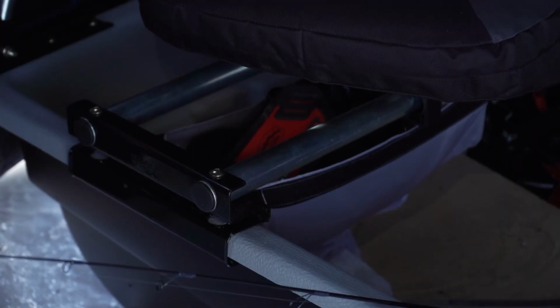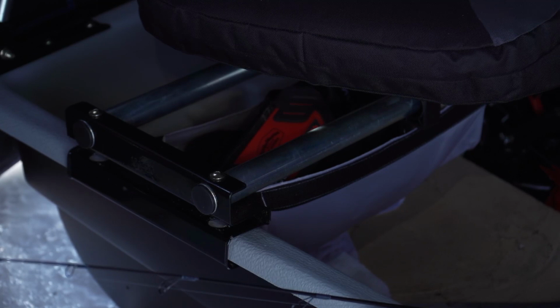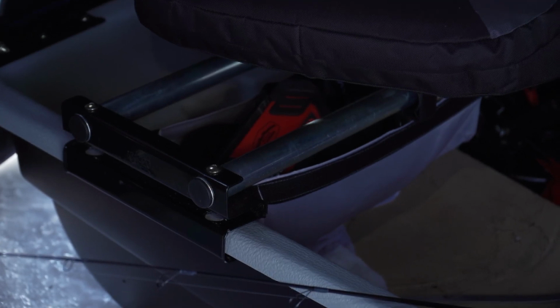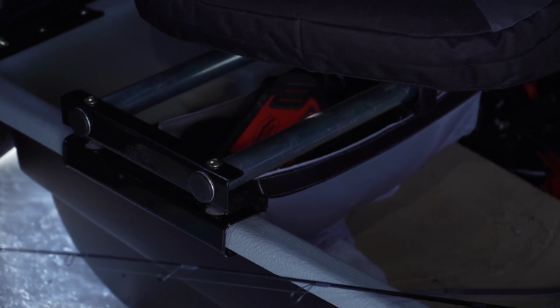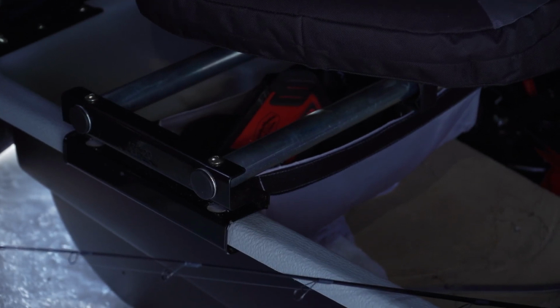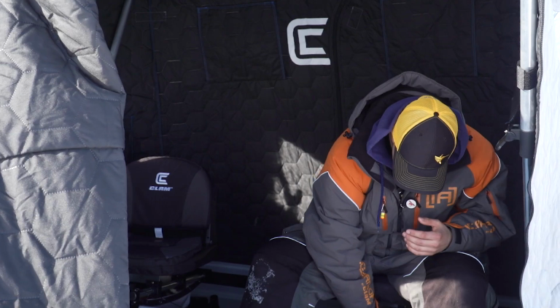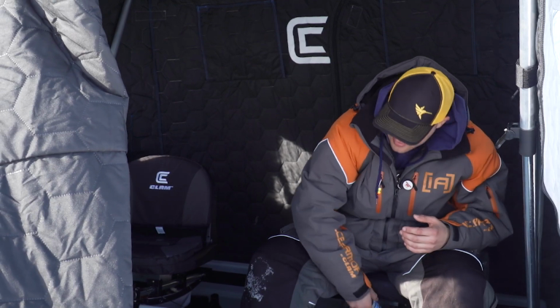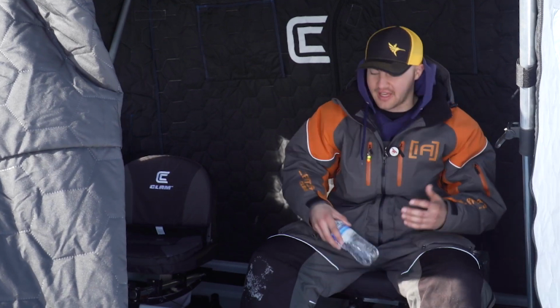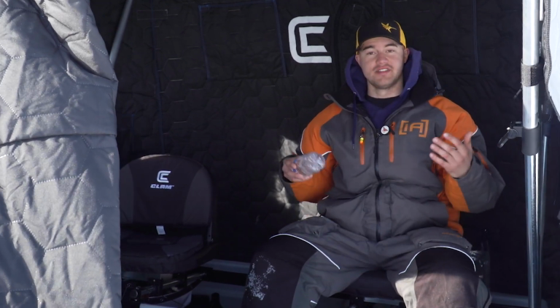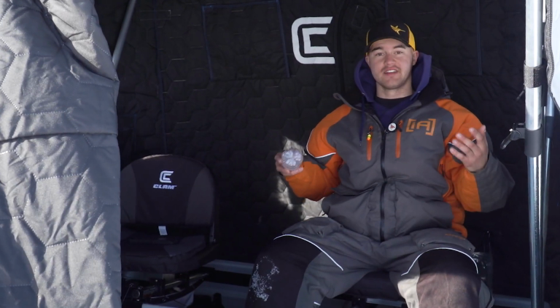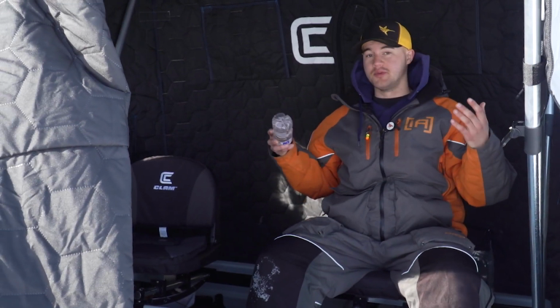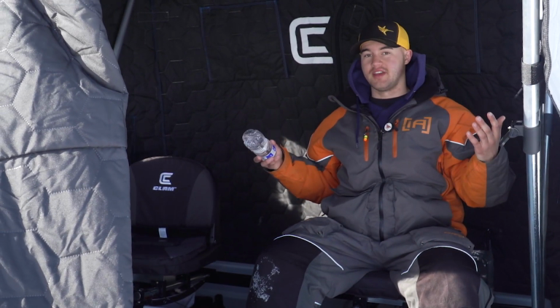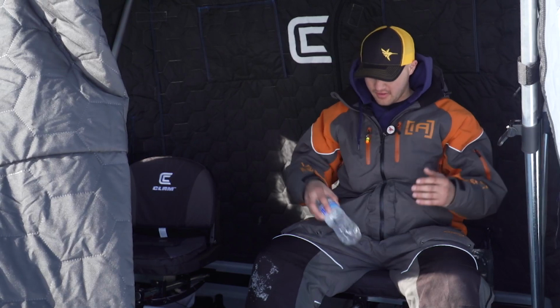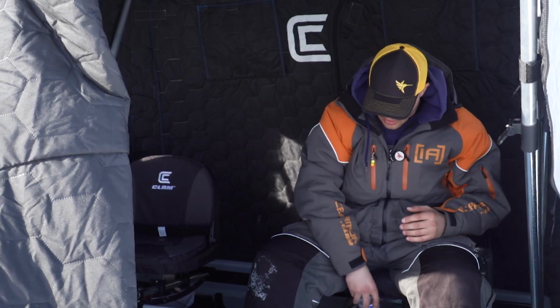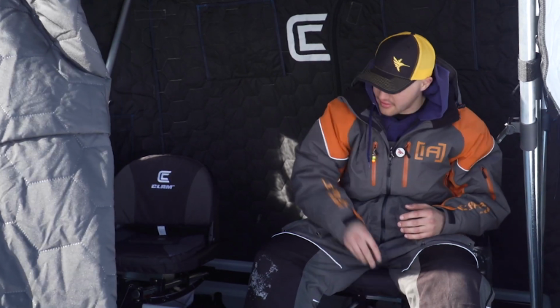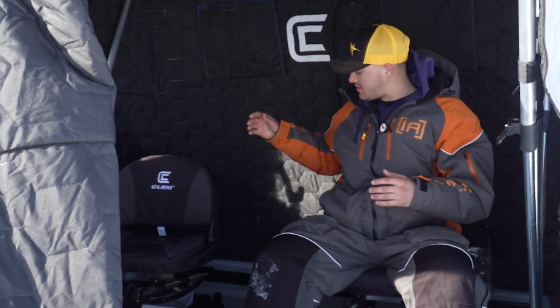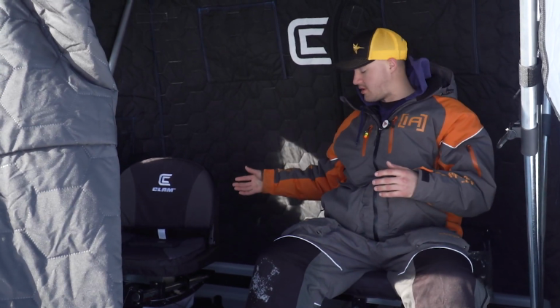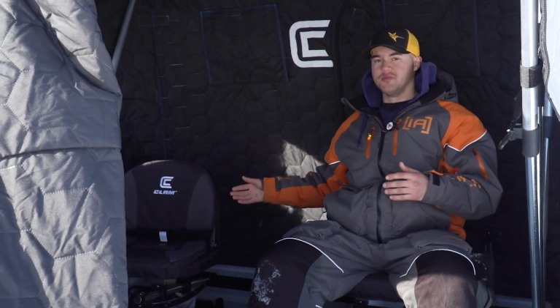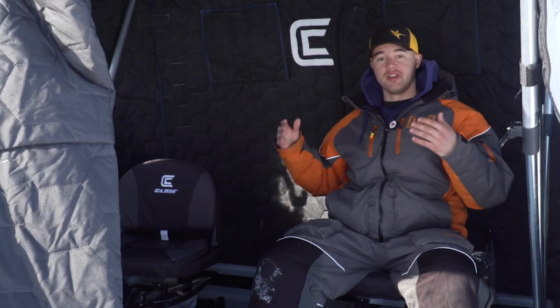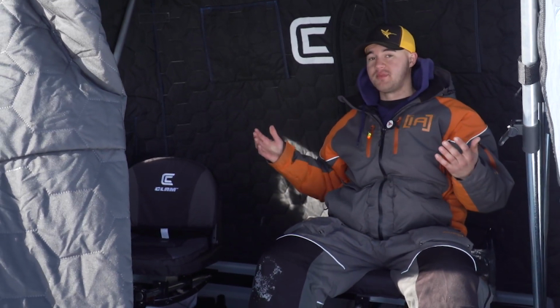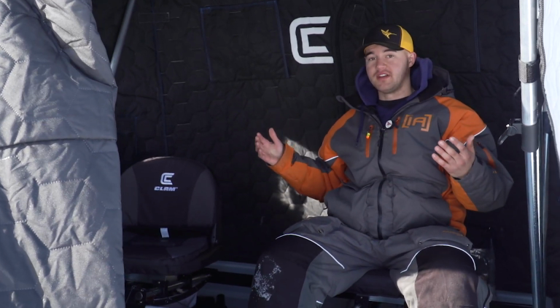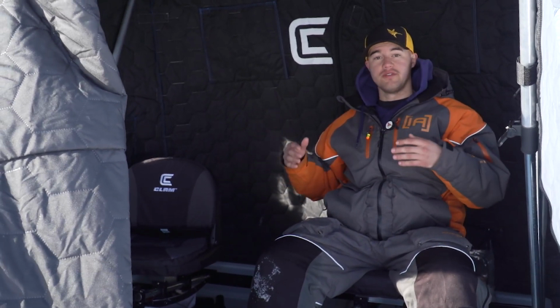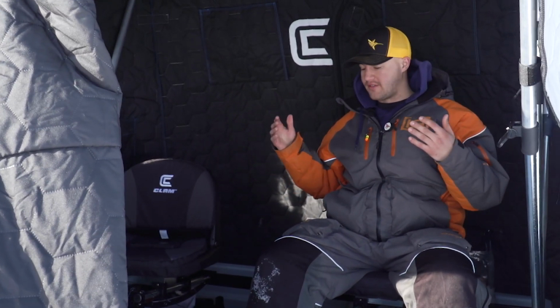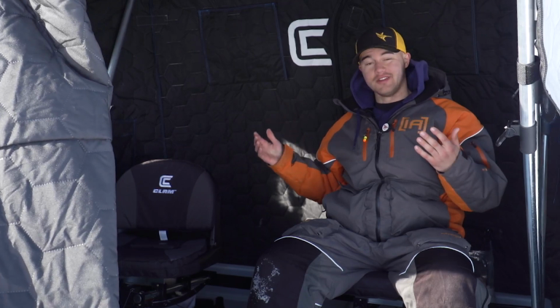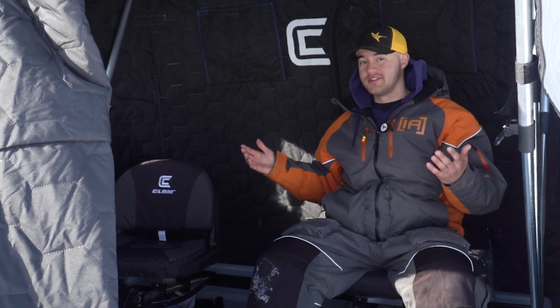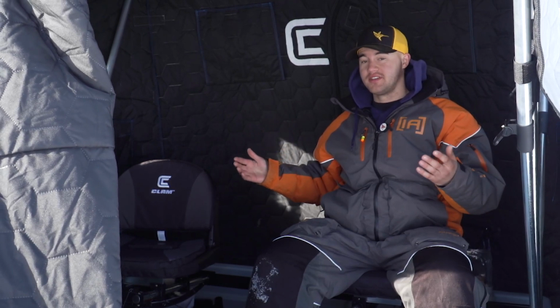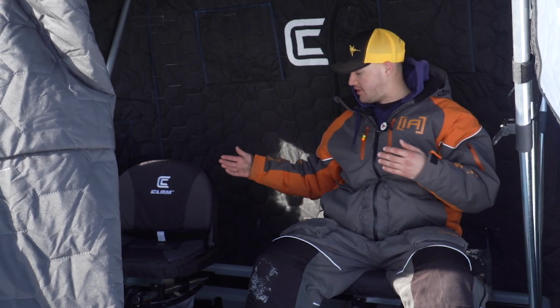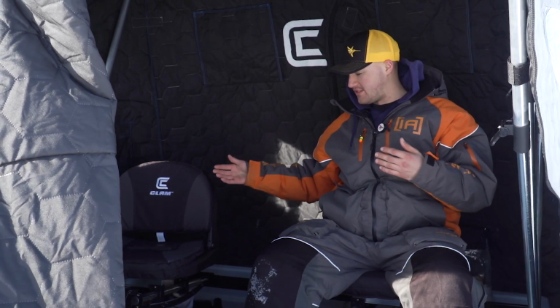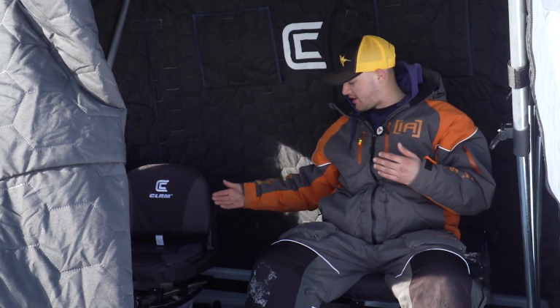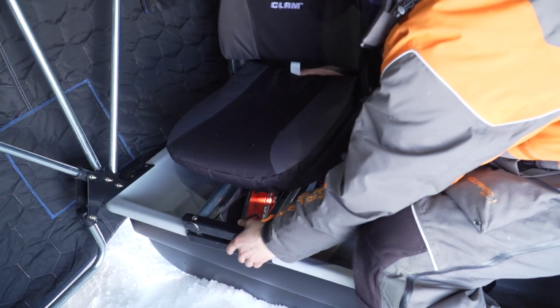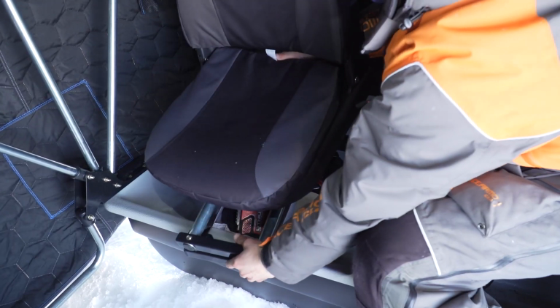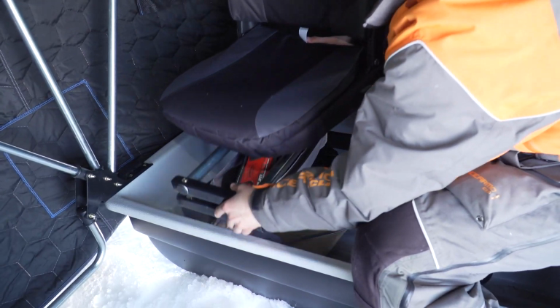We also have storage under the seat here, so you can store tackle, snacks, food, whatever you have. The seats are also removable, so if you're going to fish by yourself or you're looking for easier vehicle storage, those are nice to take off and then you can set them back in the tub.